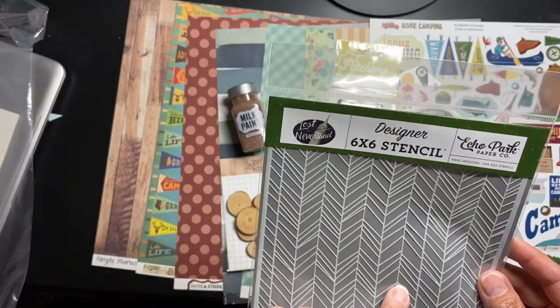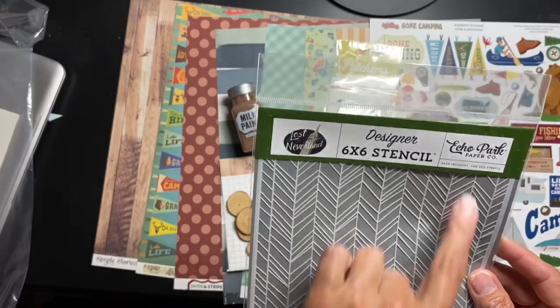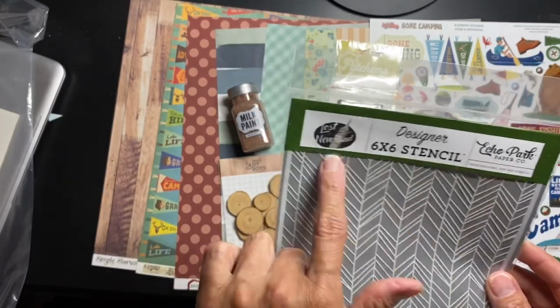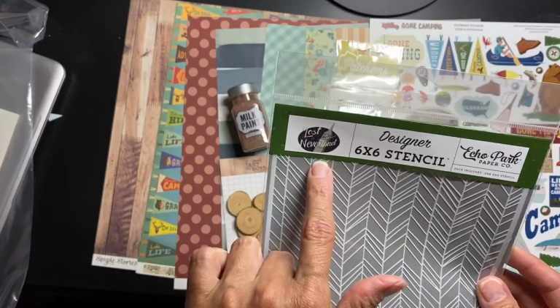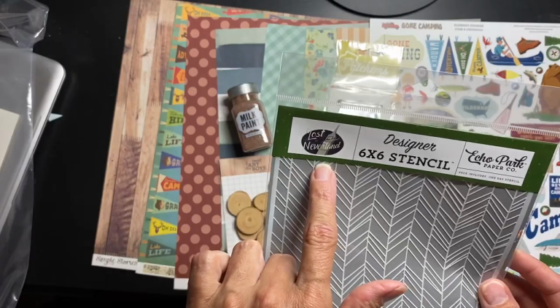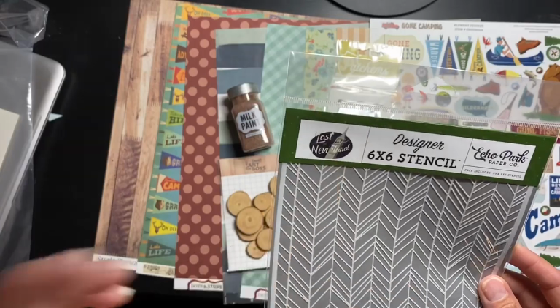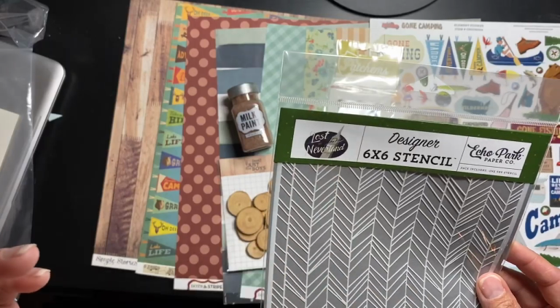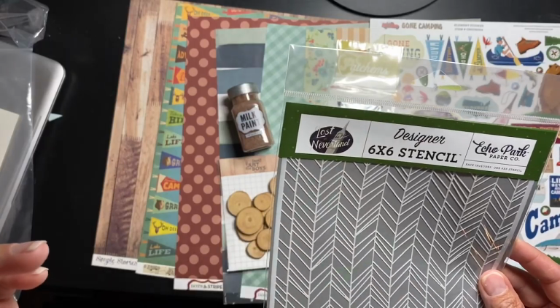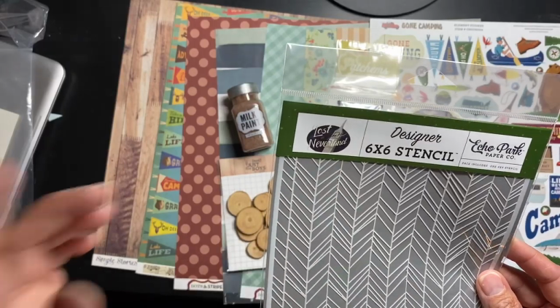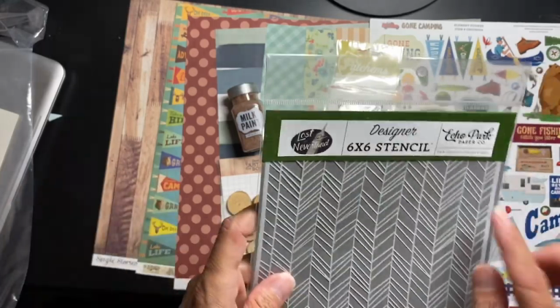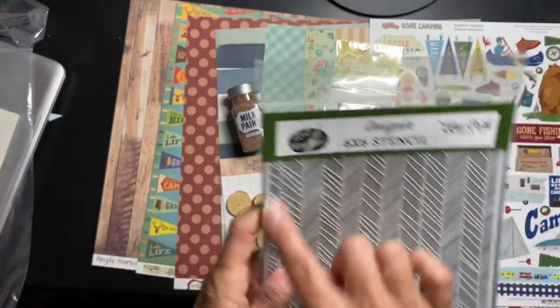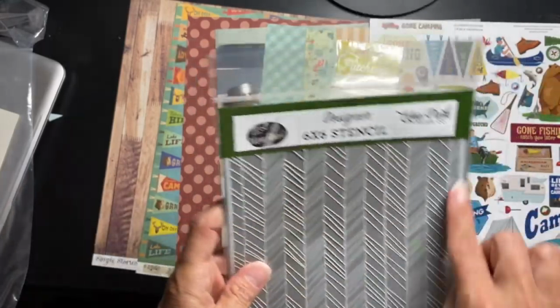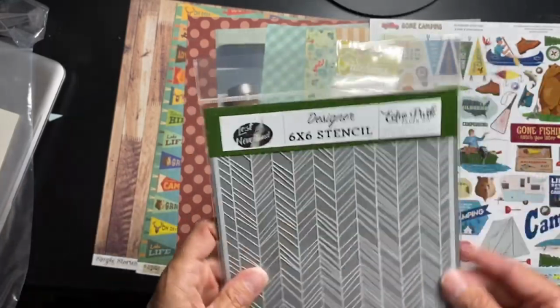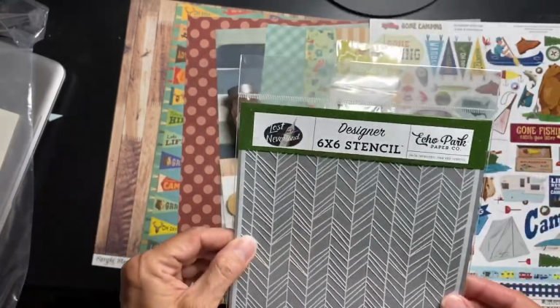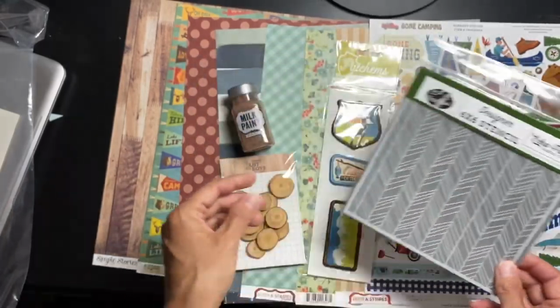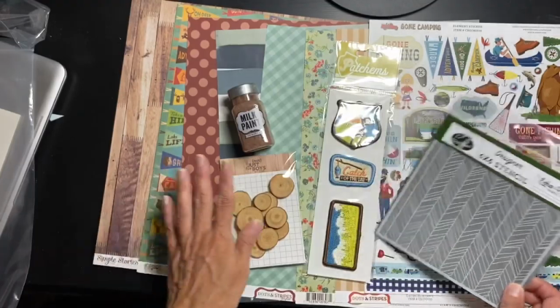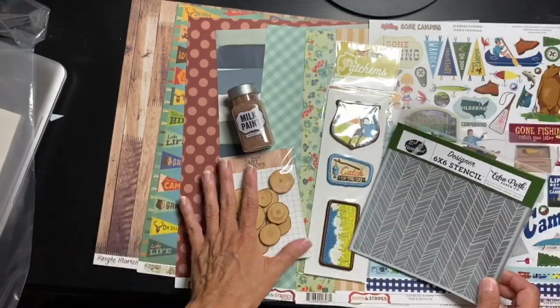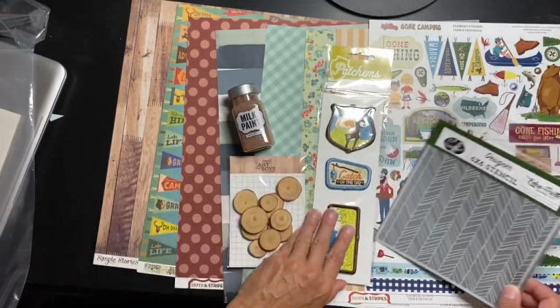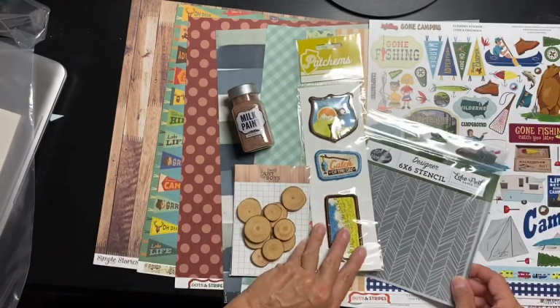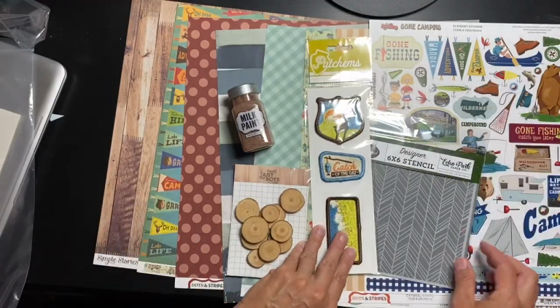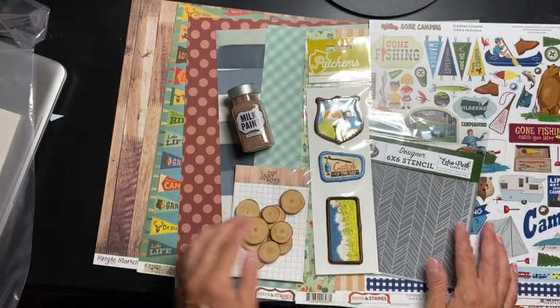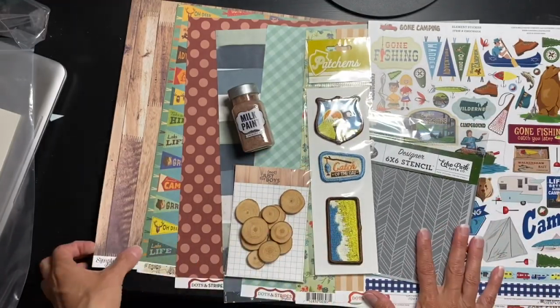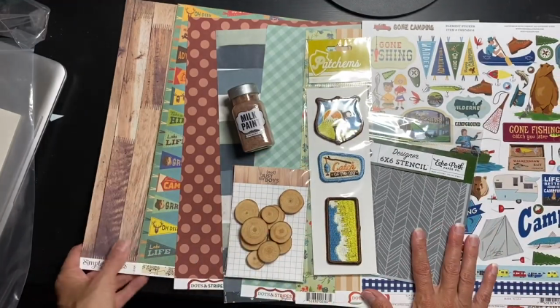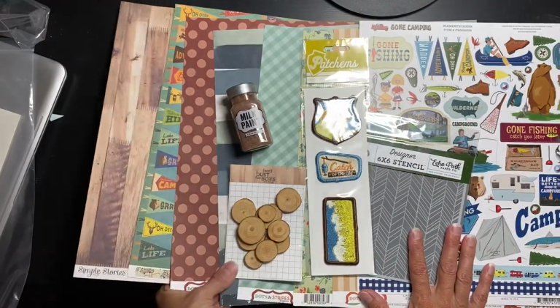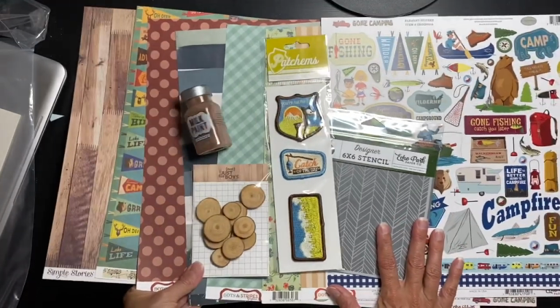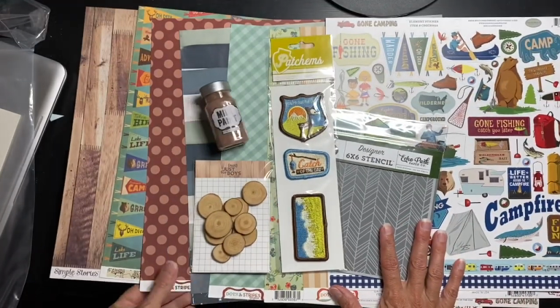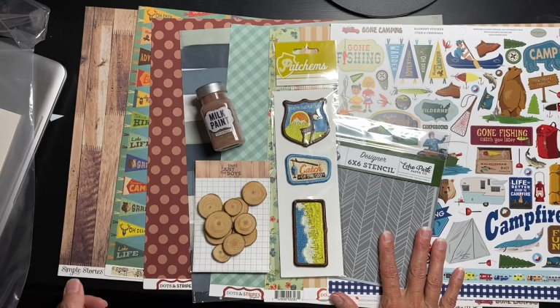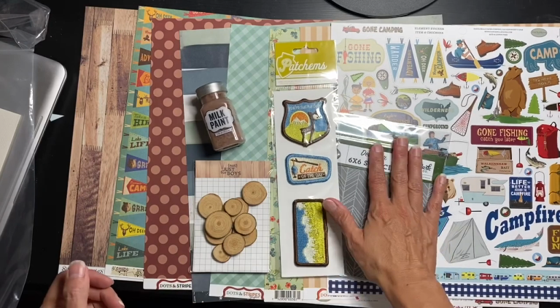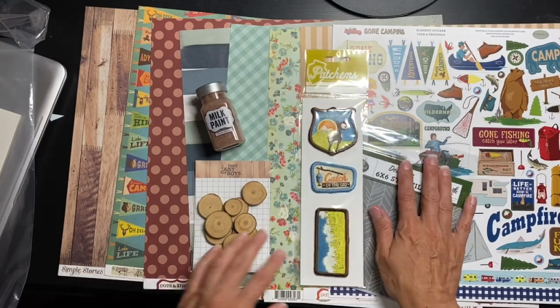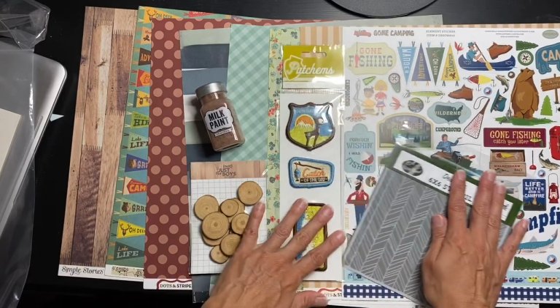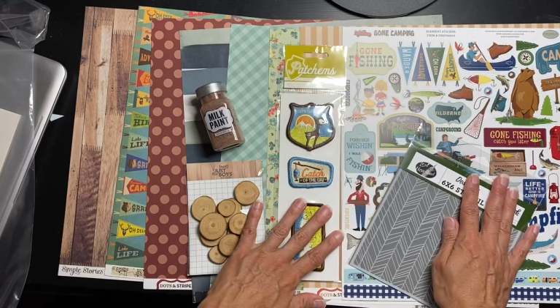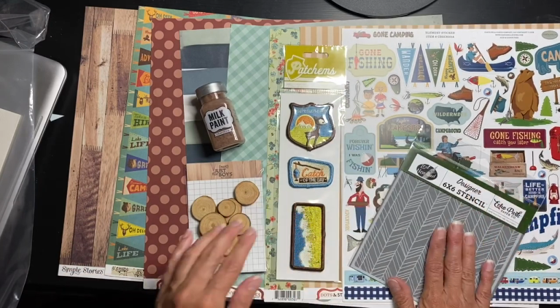Next, we have this herringbone stencil — it's Echo Park, Lost in Neverland stencil — and these are six by six, so that will be fun to play with. Let me move this so you can see more, getting a little glare.